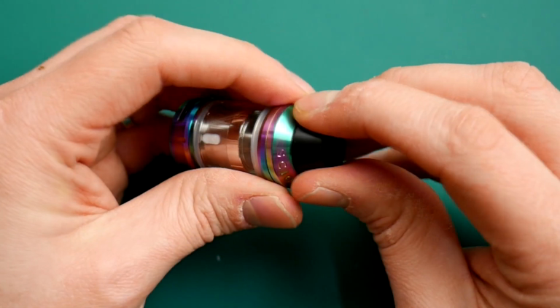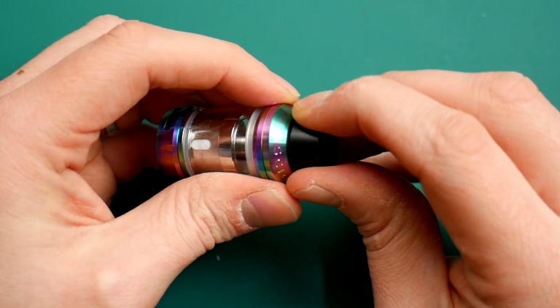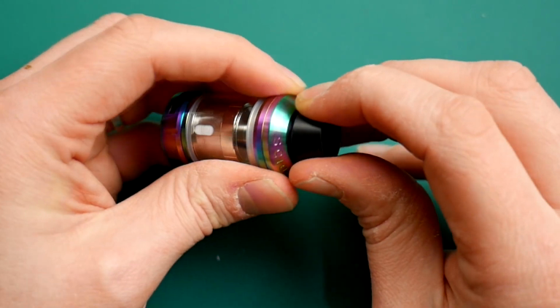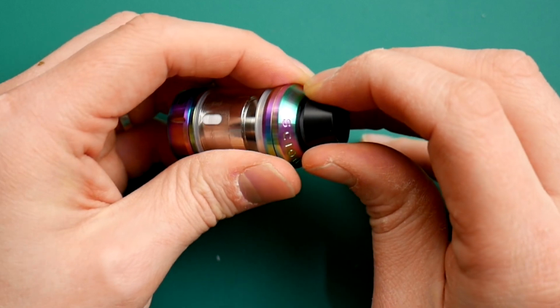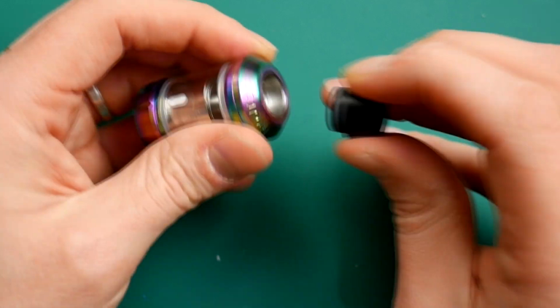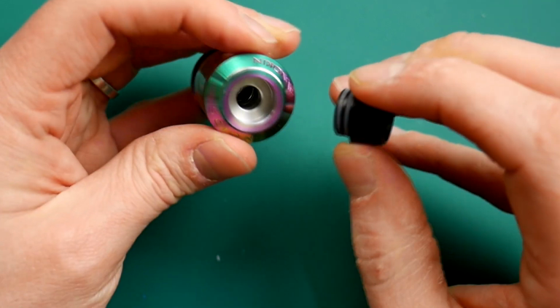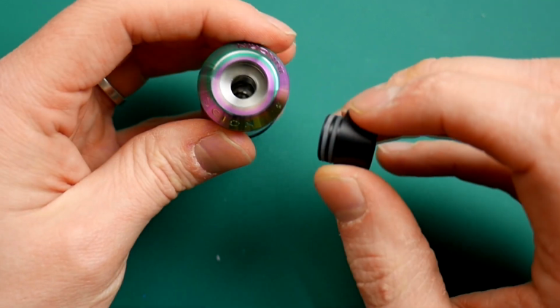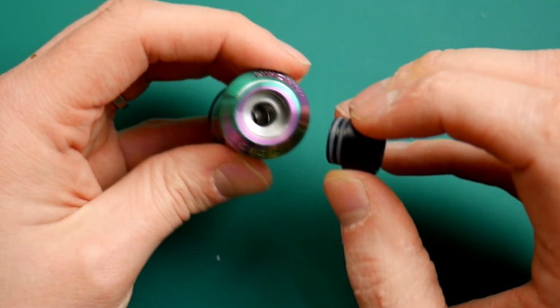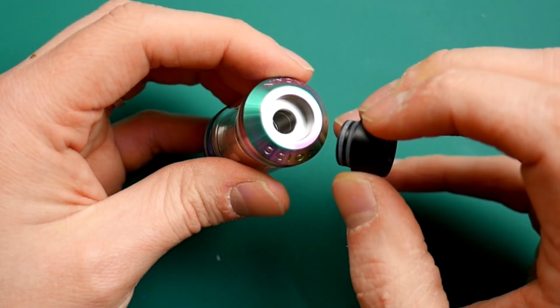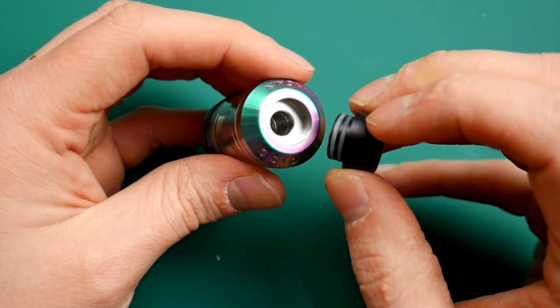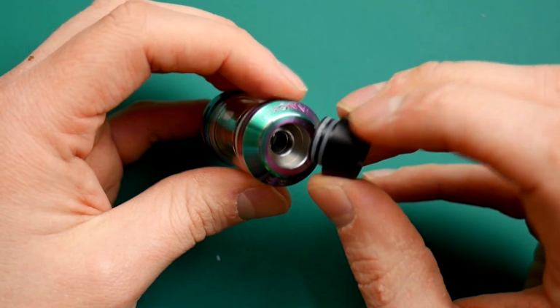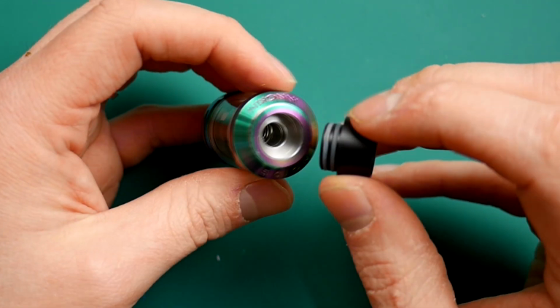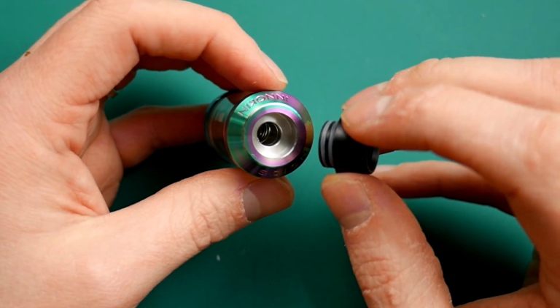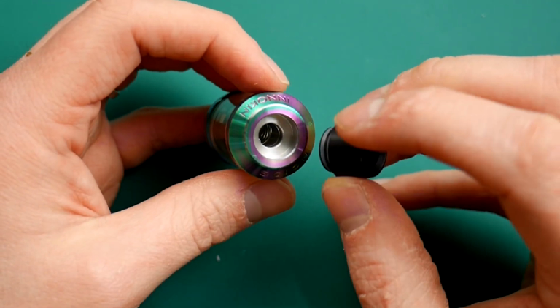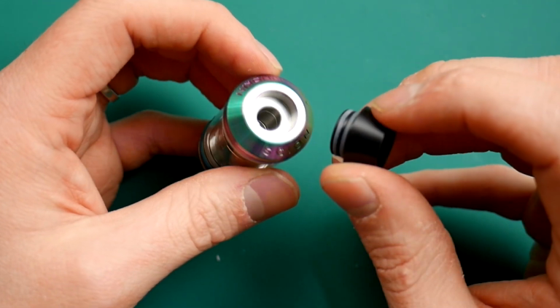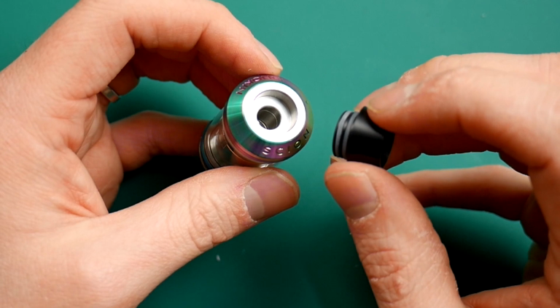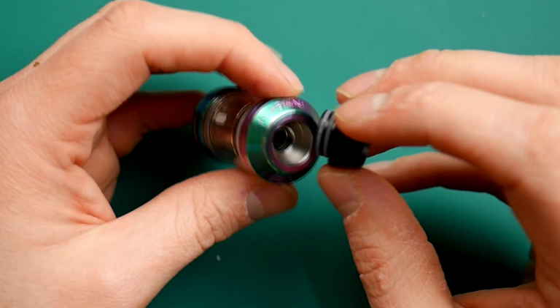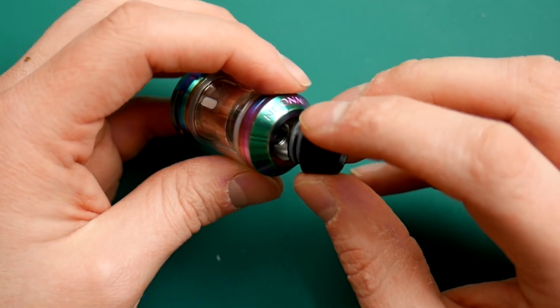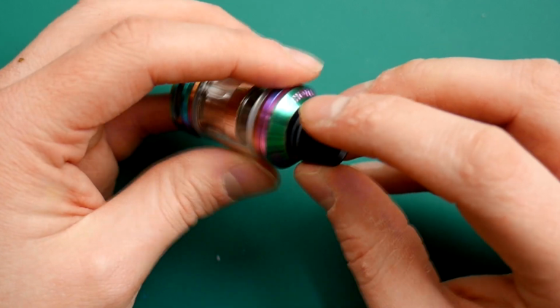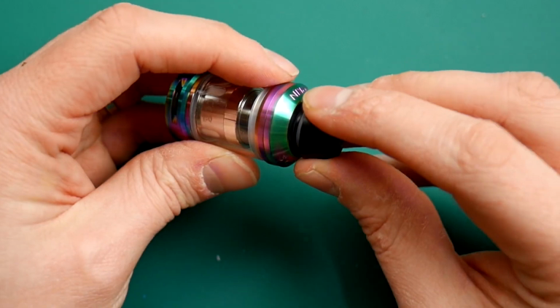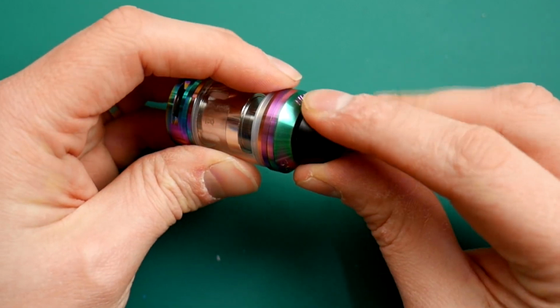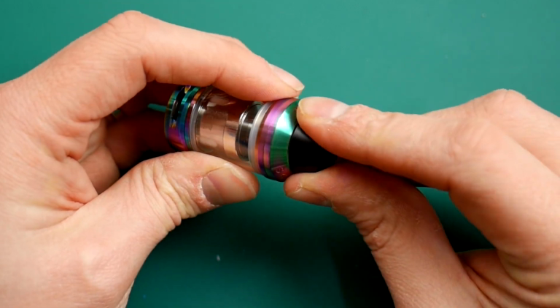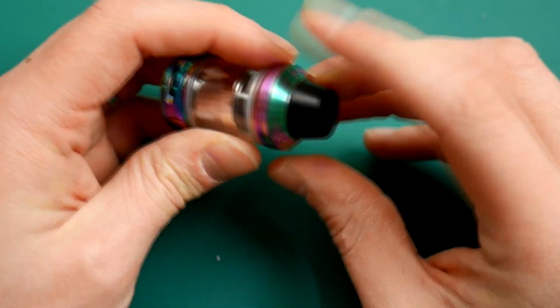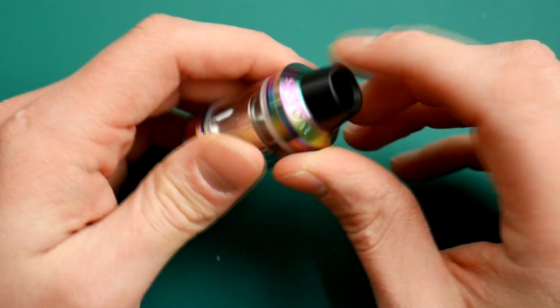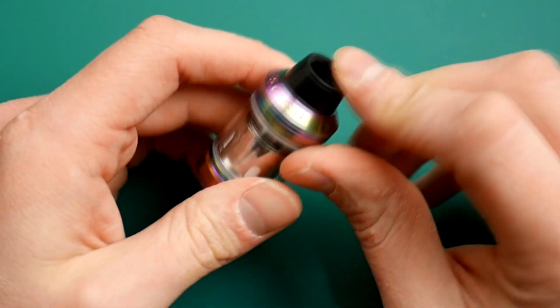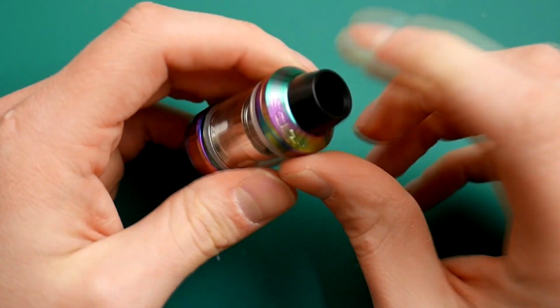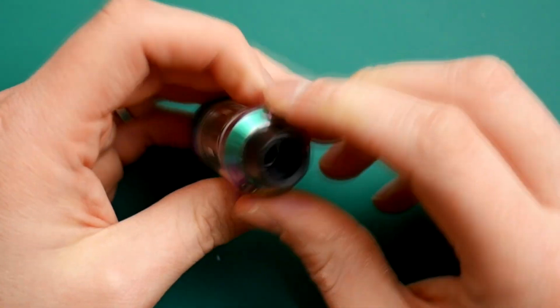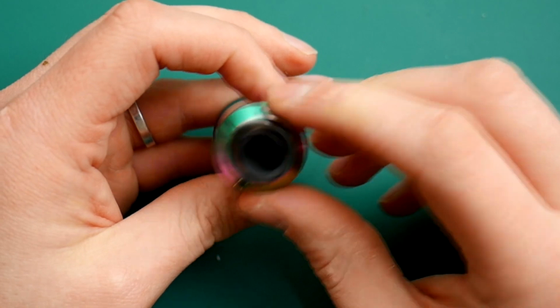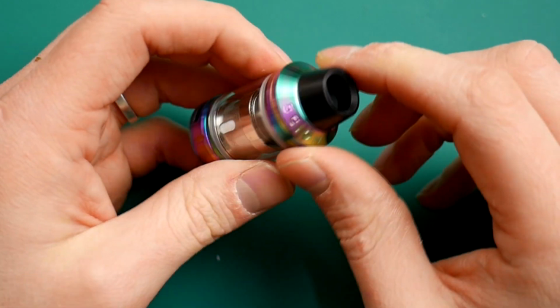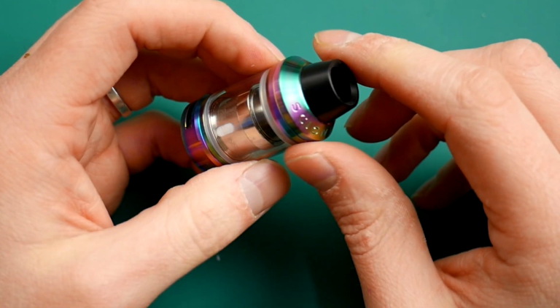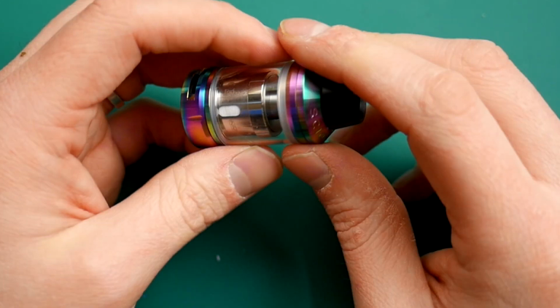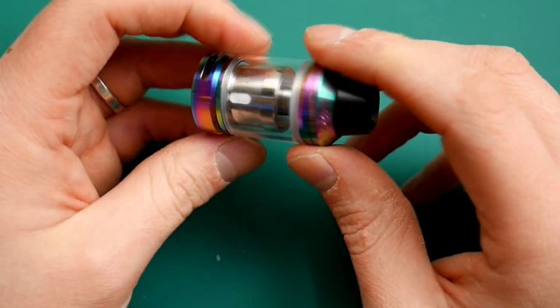You've also got this drip tip. Unfortunately, although this is very goon size, my goon tips are not fitting in here — so that's a thing. But it comes with a big wide bore drip tip on it anyway, so happy days.